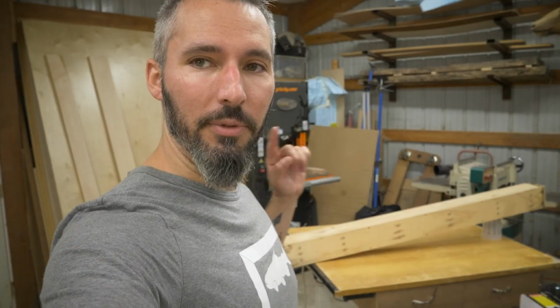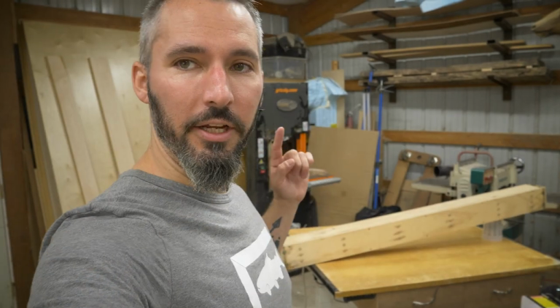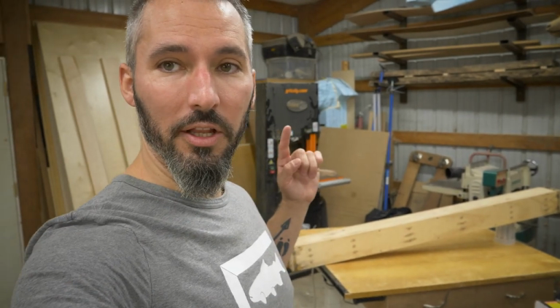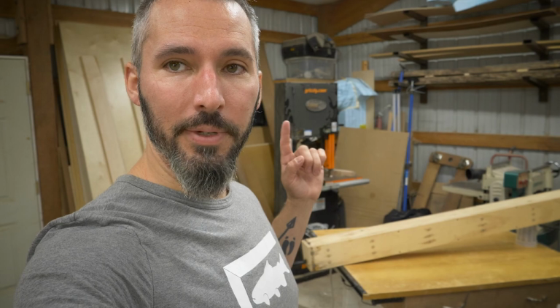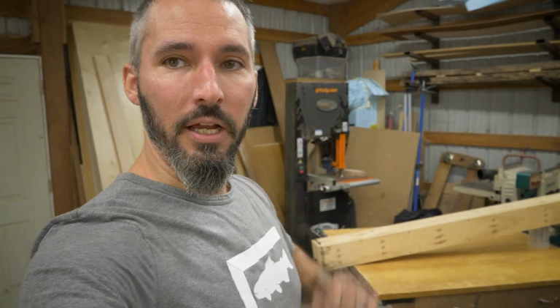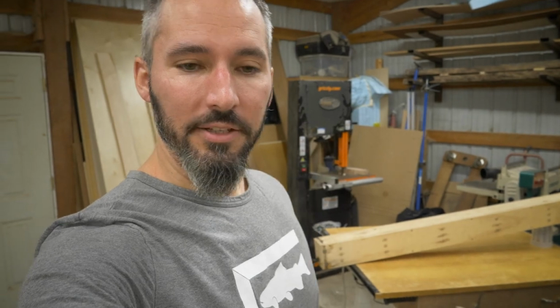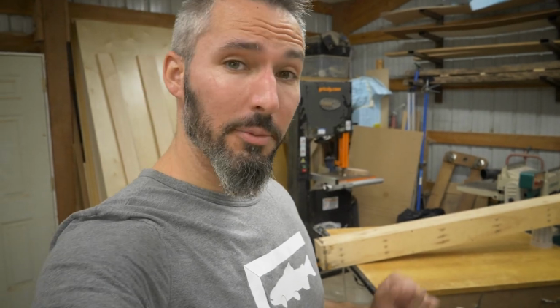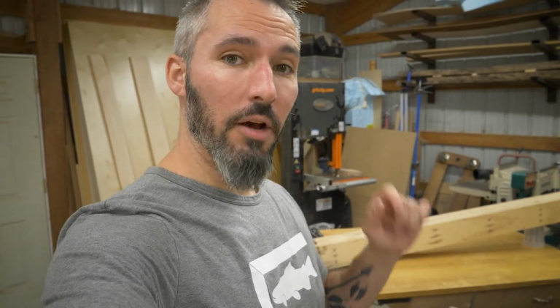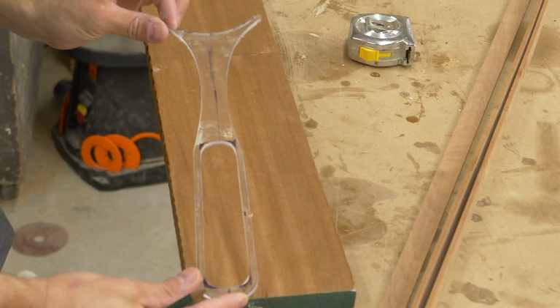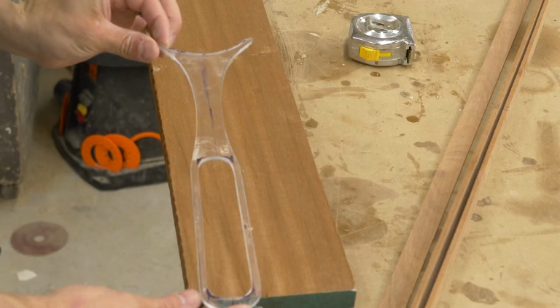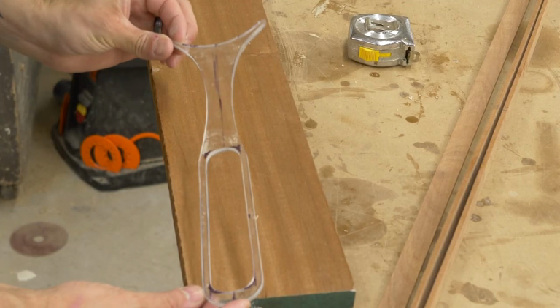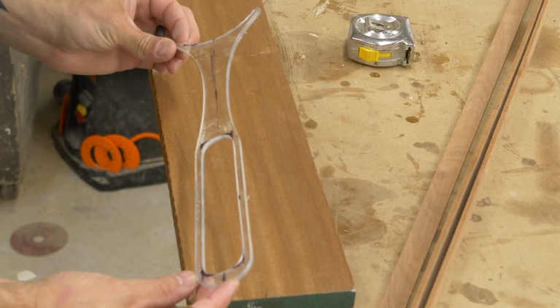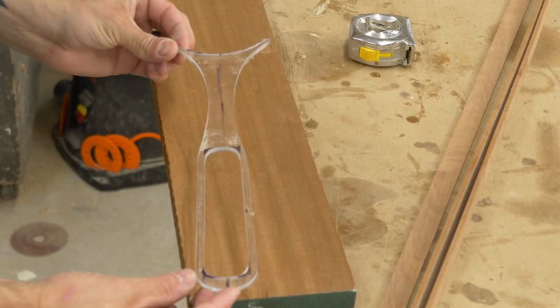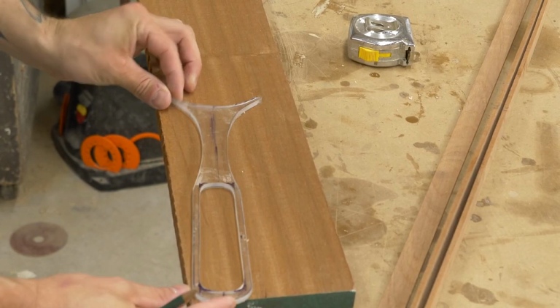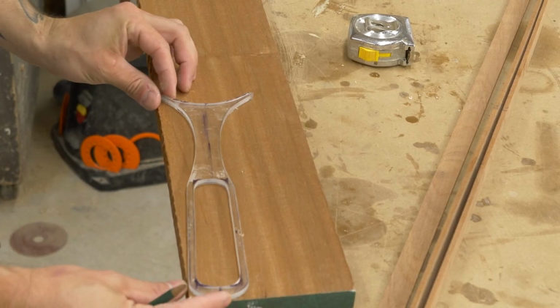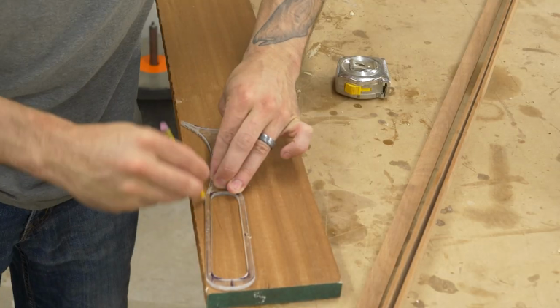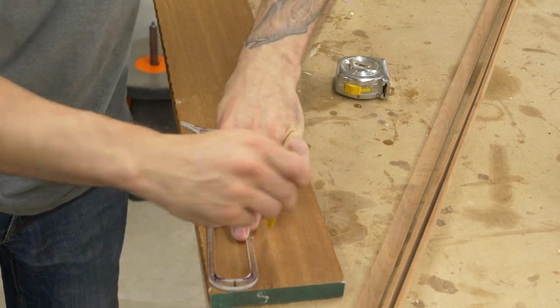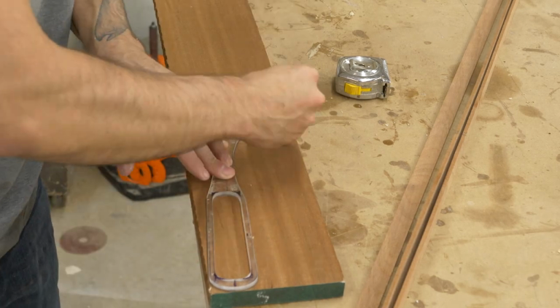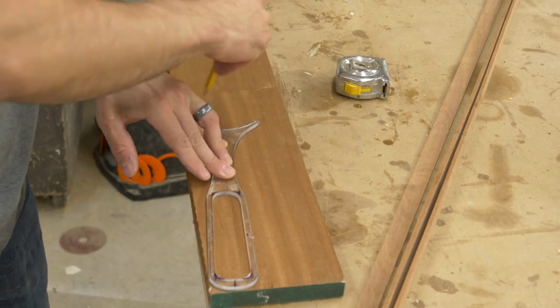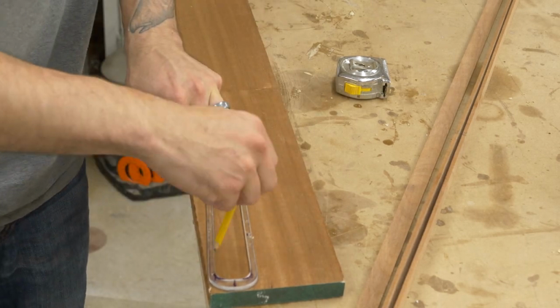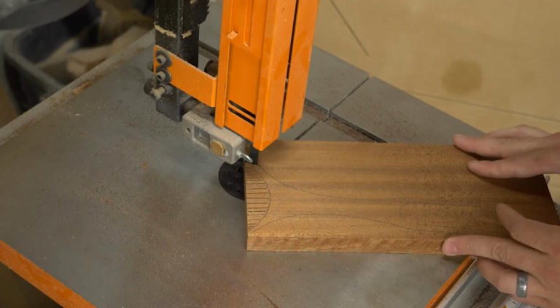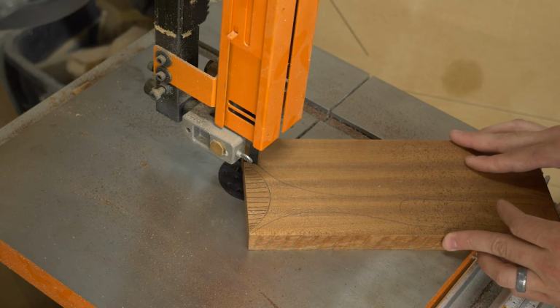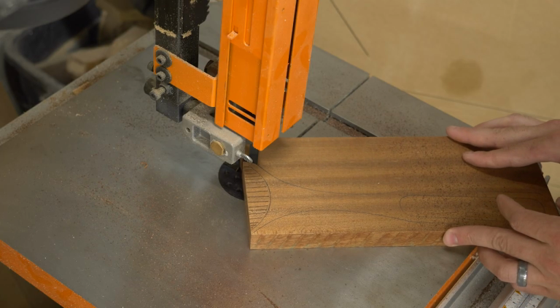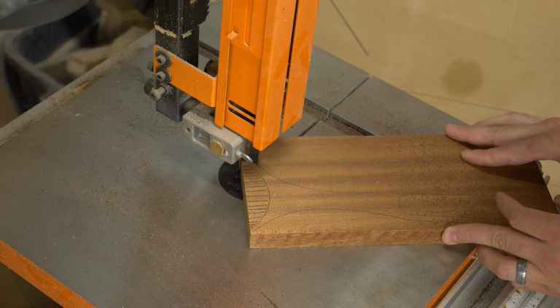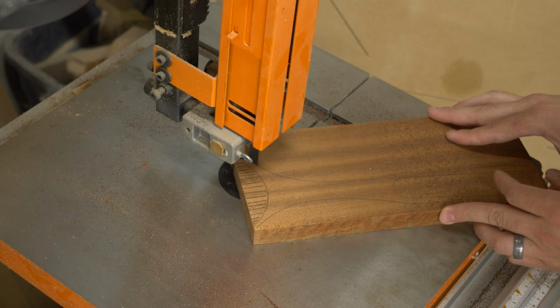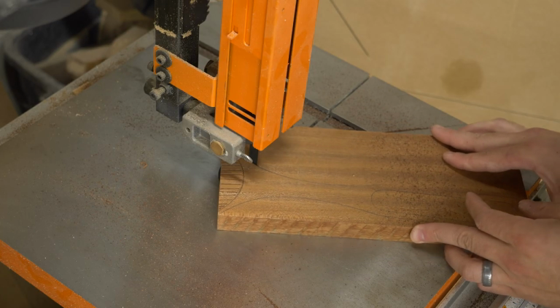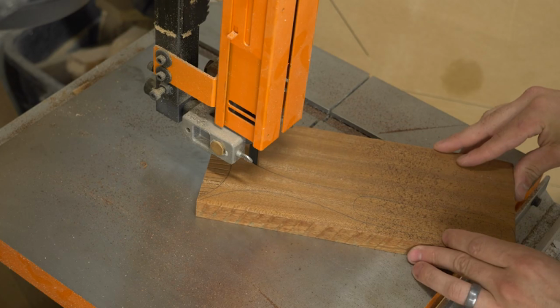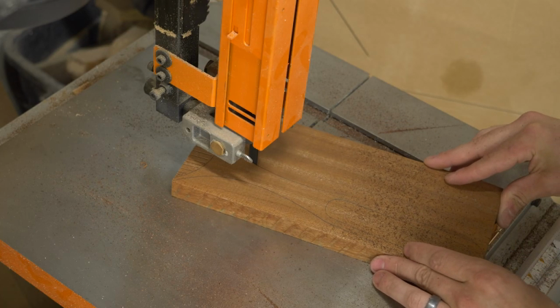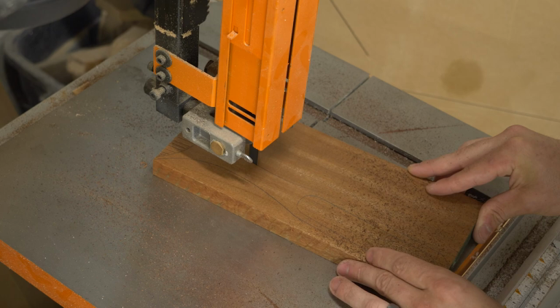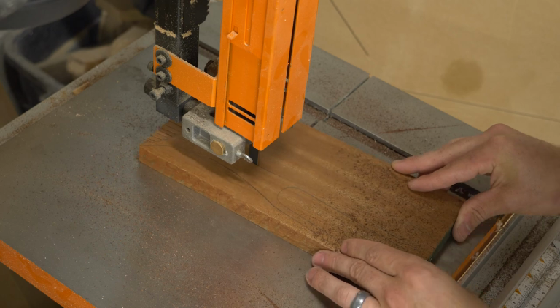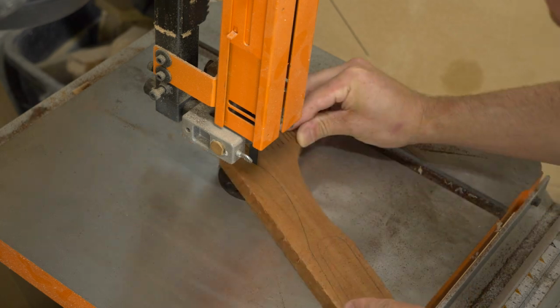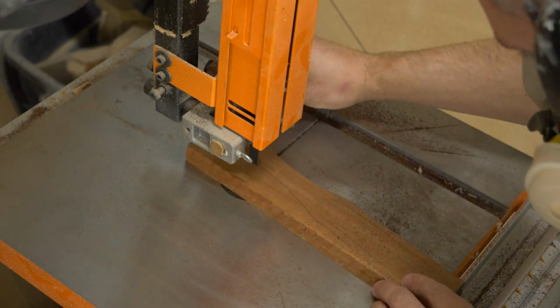While that's happening, I'm going to head over to the bandsaw and cut out the handle. The handle is based off a template I just made, and then I will cut it out to that and take it to the sander. Rock and roll.